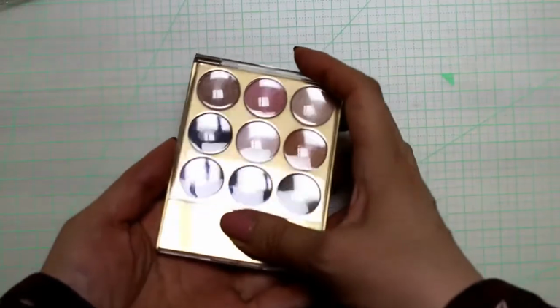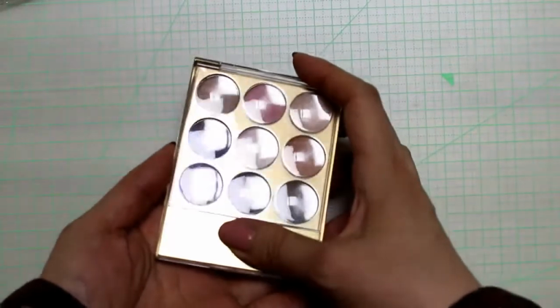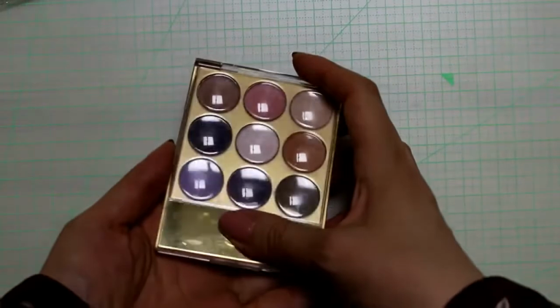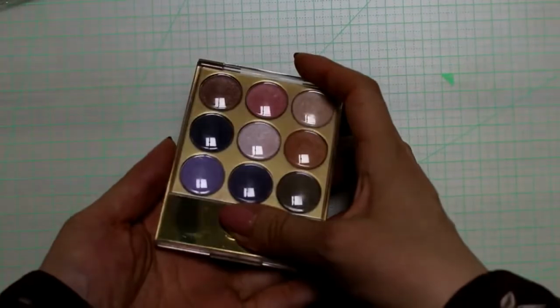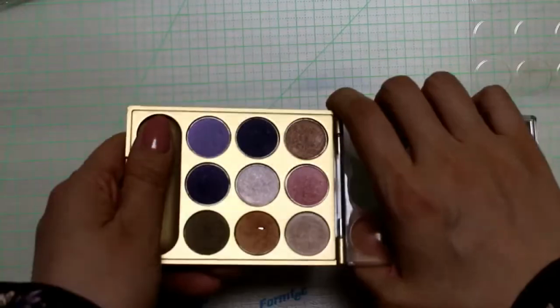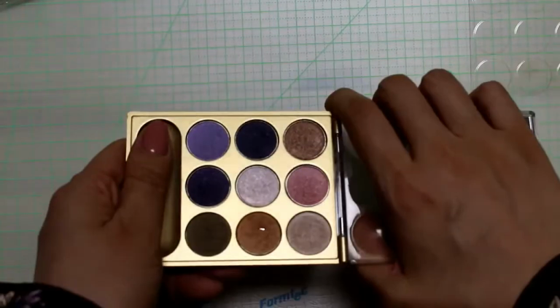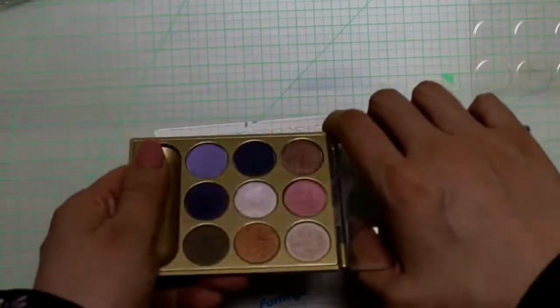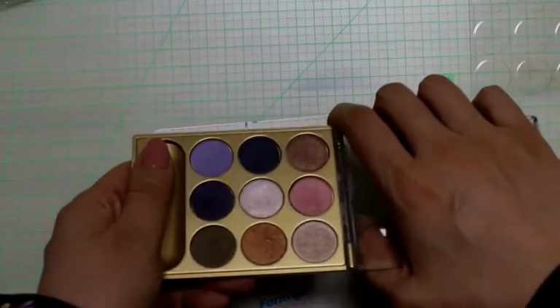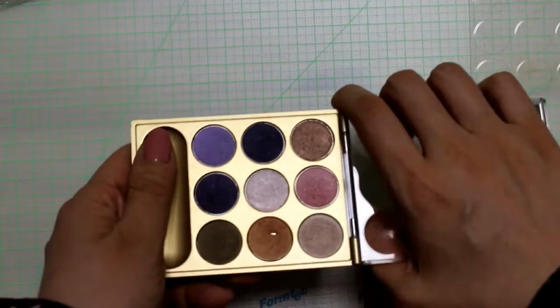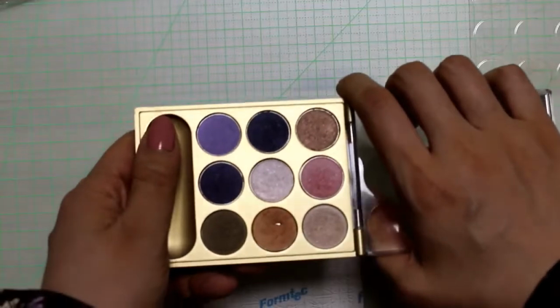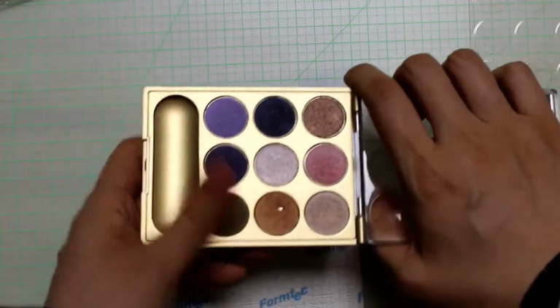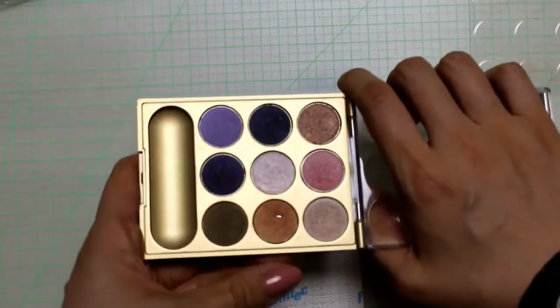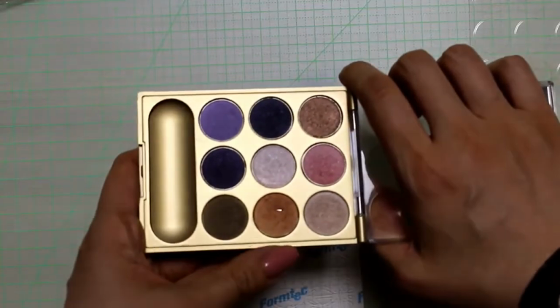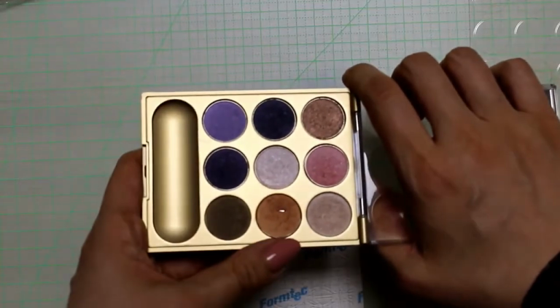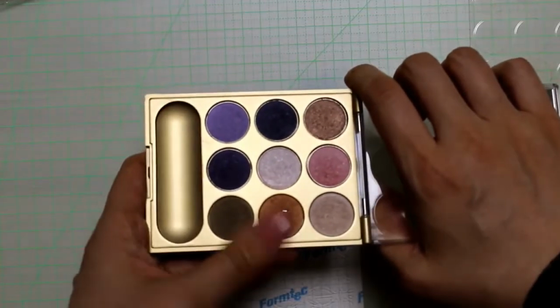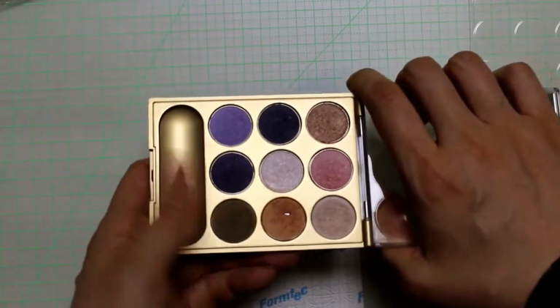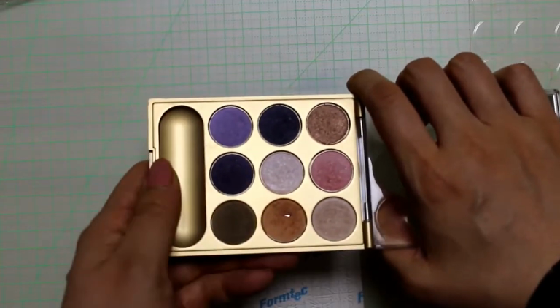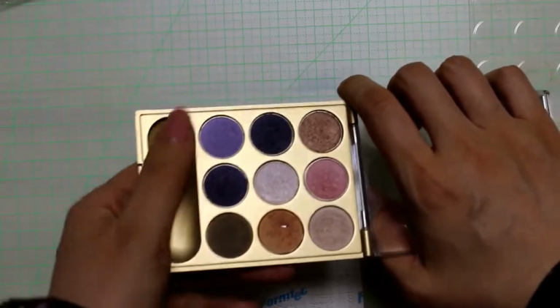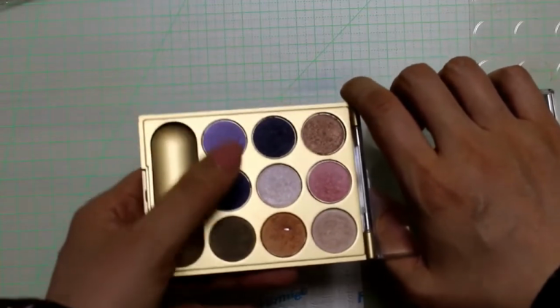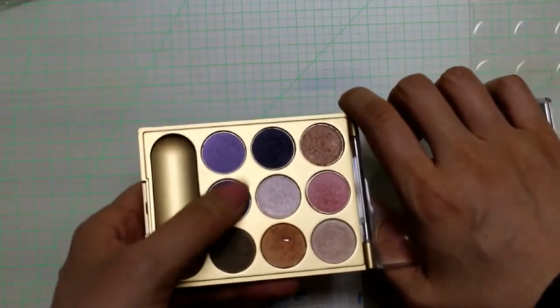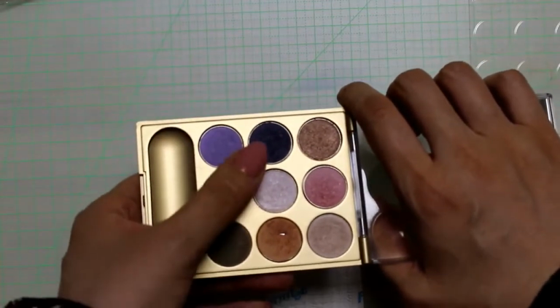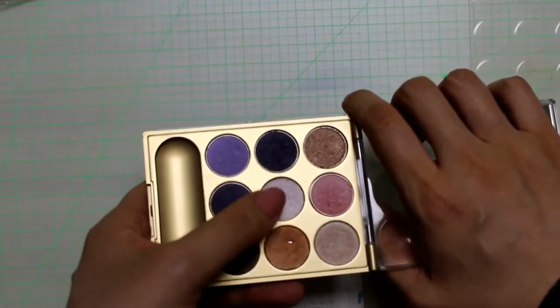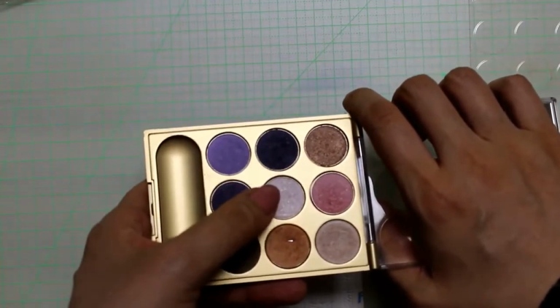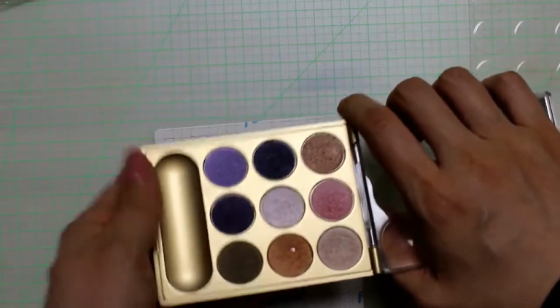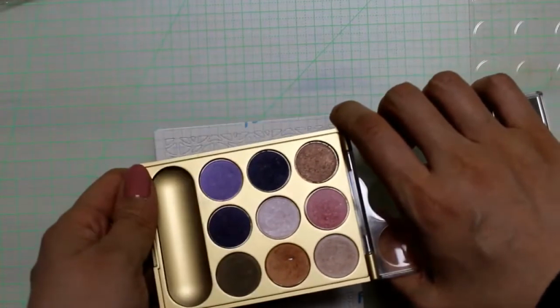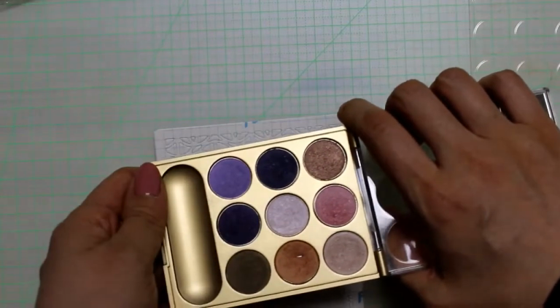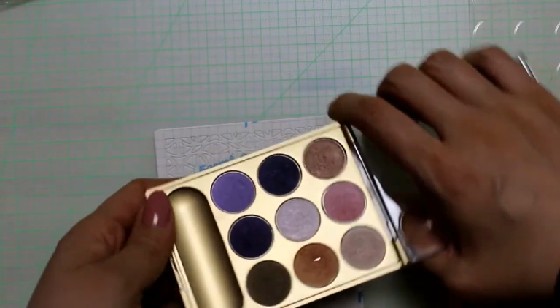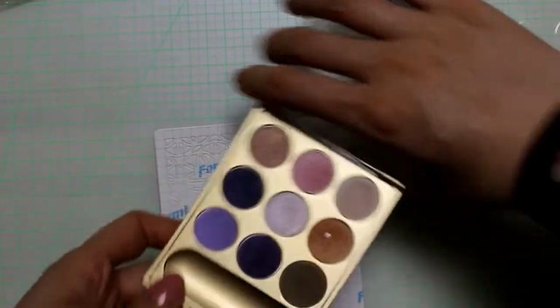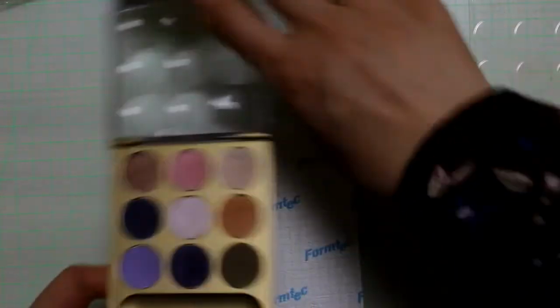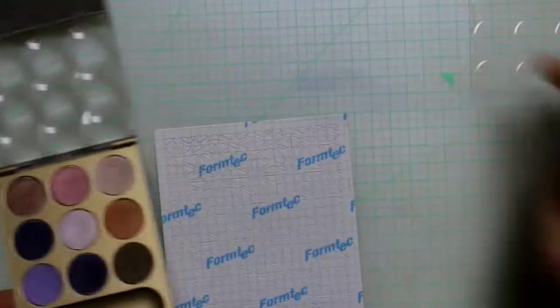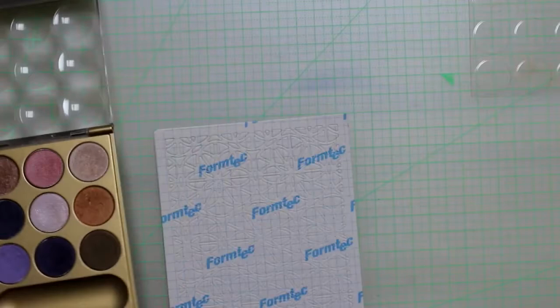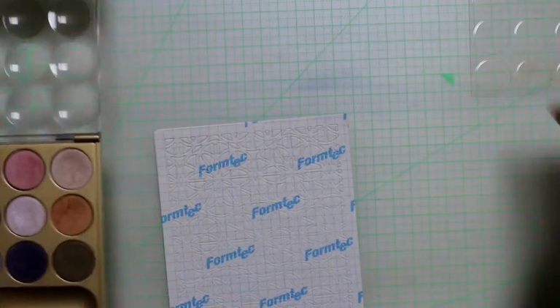Now to the eyeshadows. I'm going to use a palette which is quite old. As you can see, one color I've actually hit pan on.